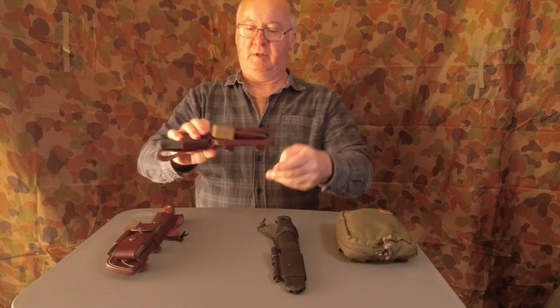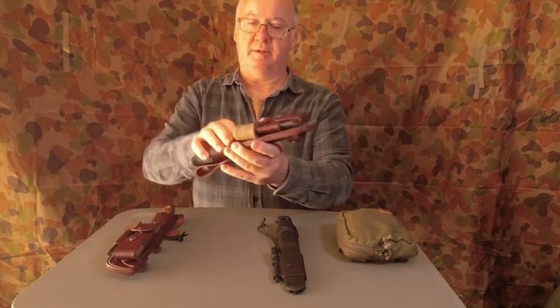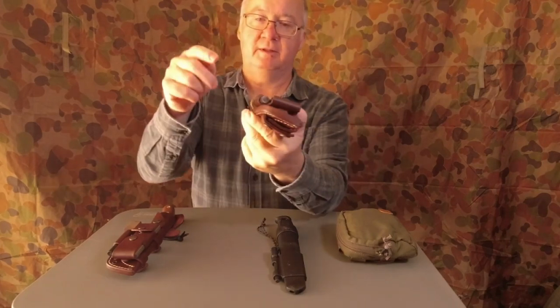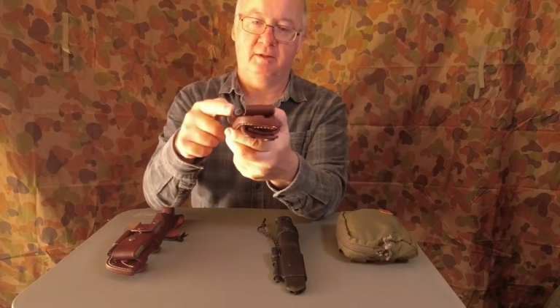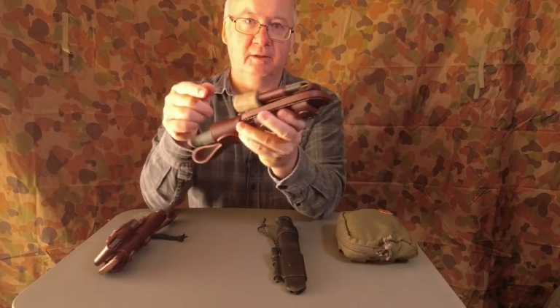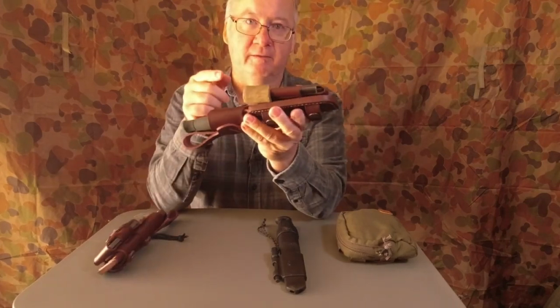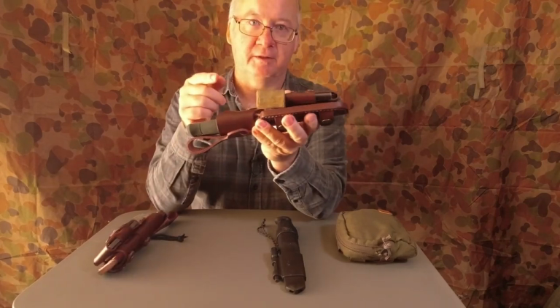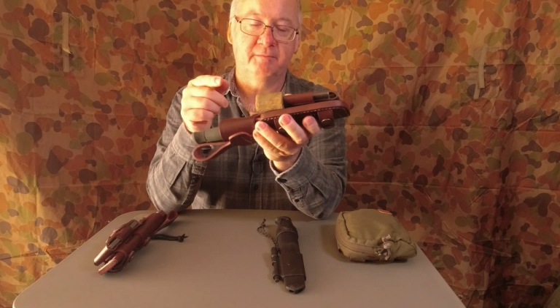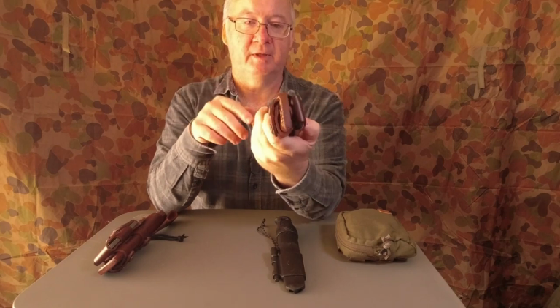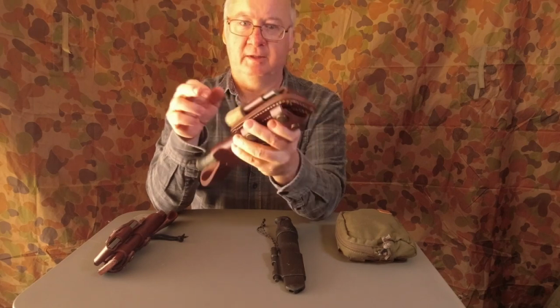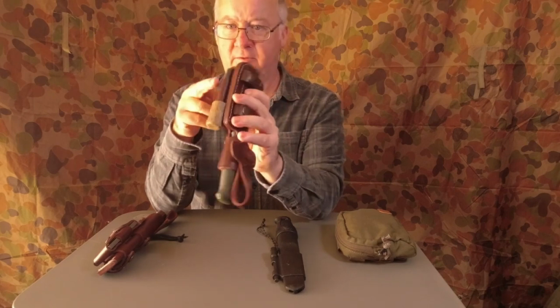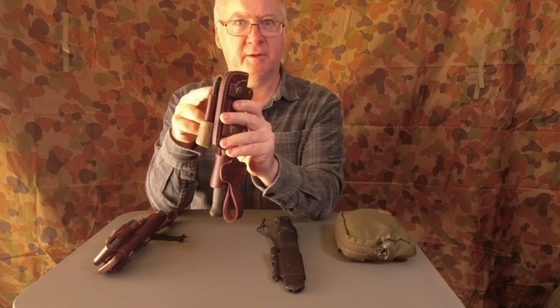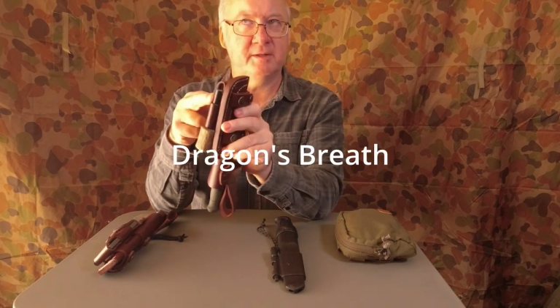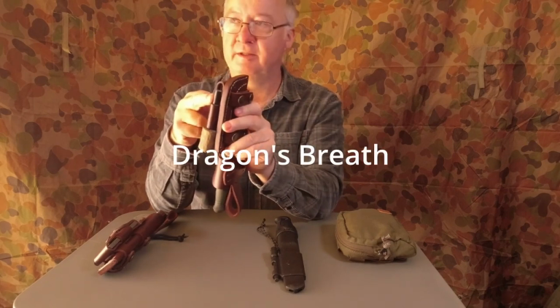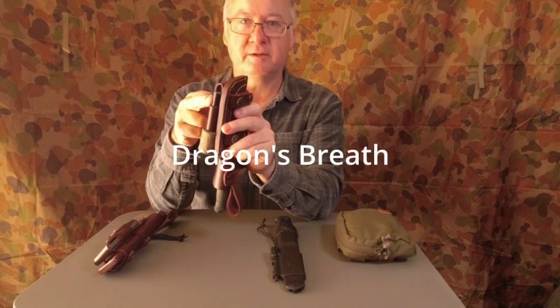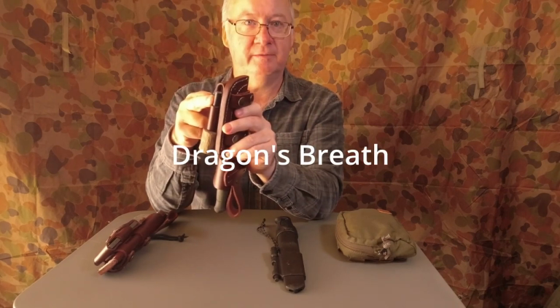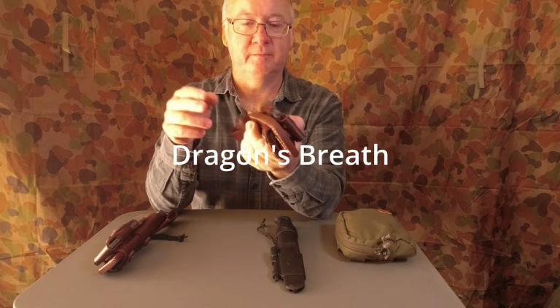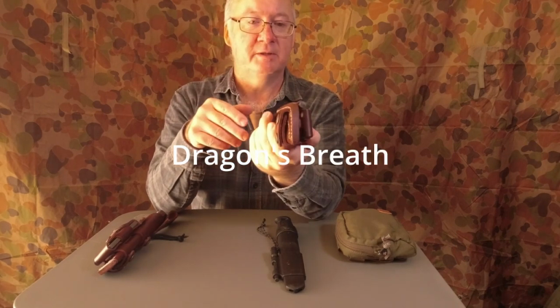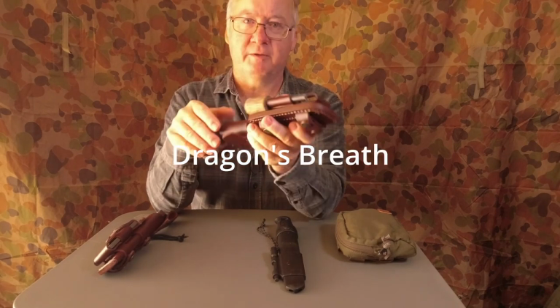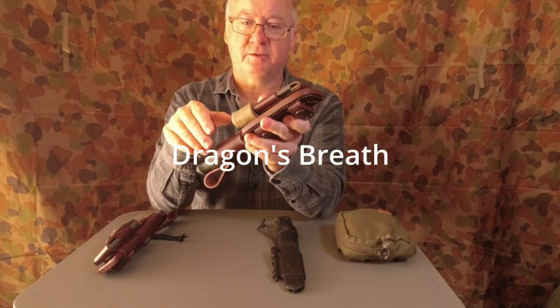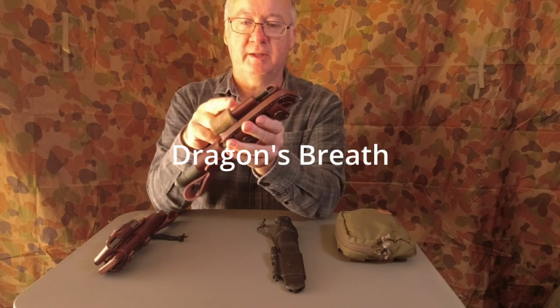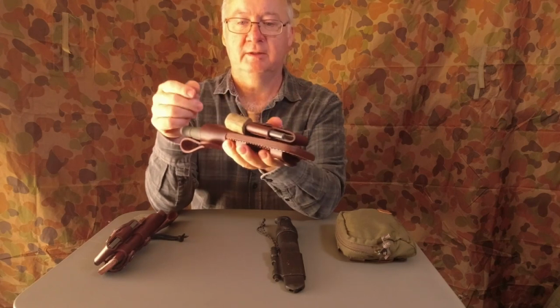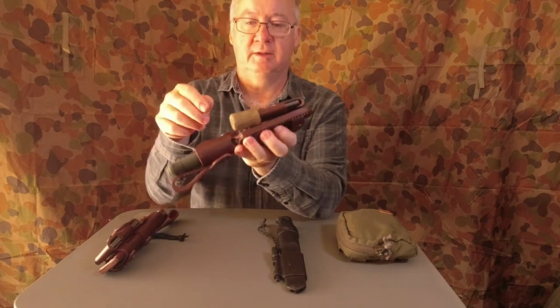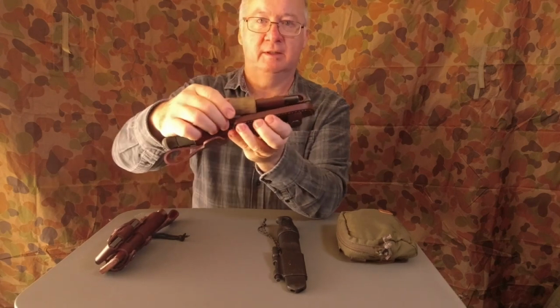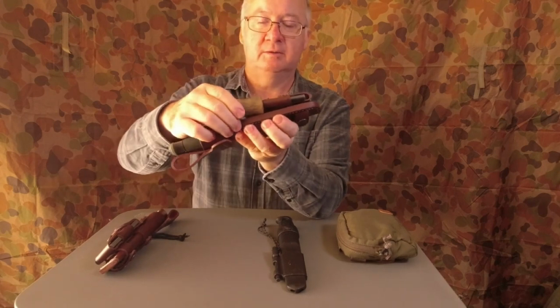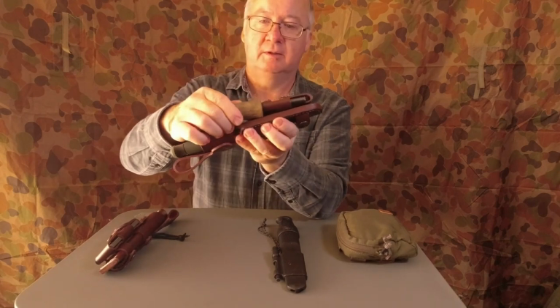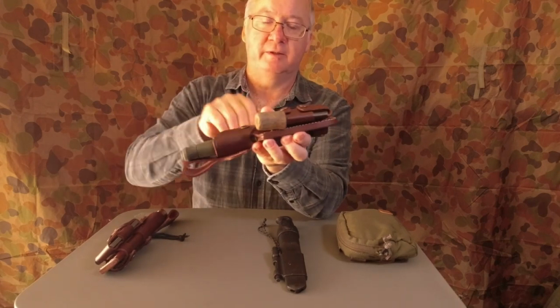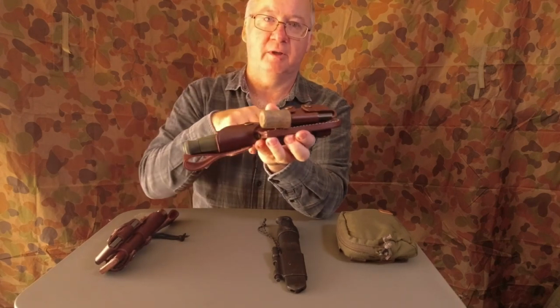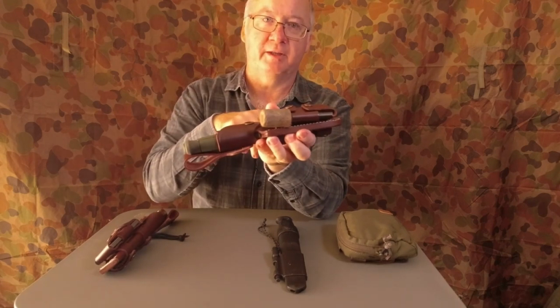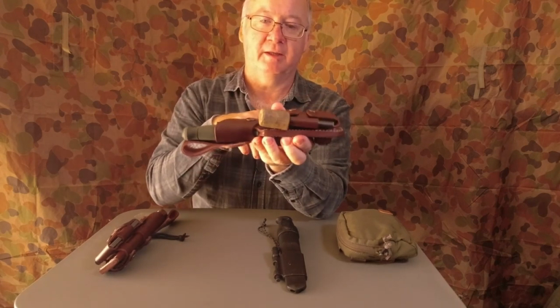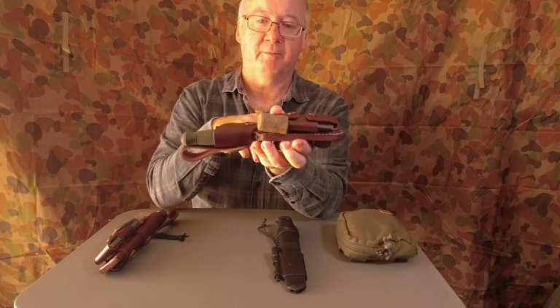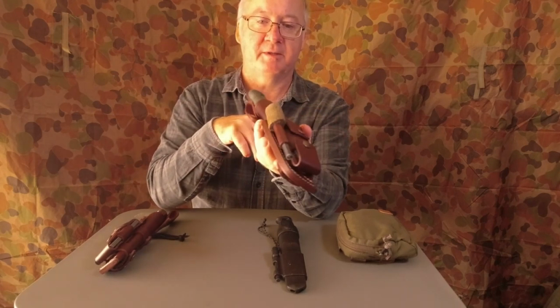I've got the ferro rod with it. The ferro rod on this is the Dragon's Fire from Survival Supplies Australia, and the handle is from an olive tree out of the backyard — I made it myself.